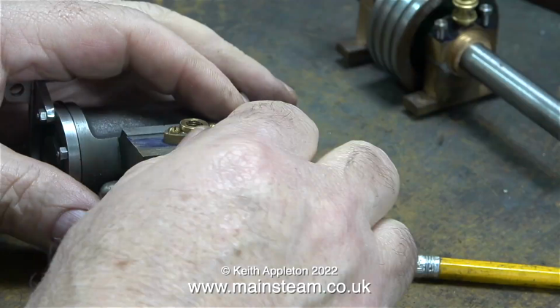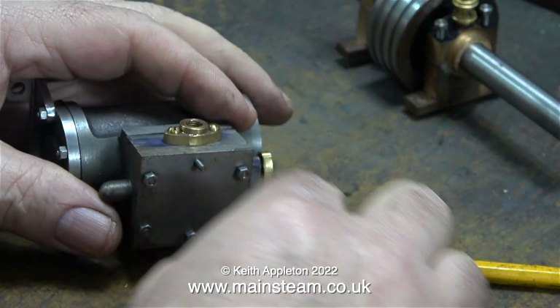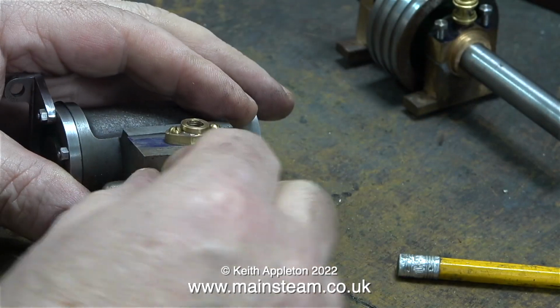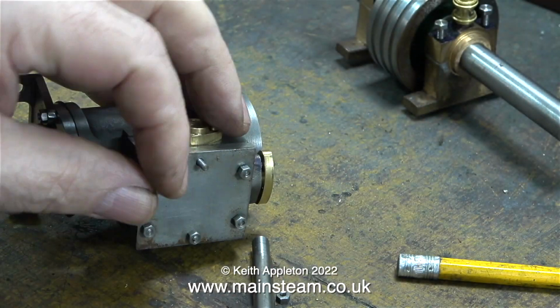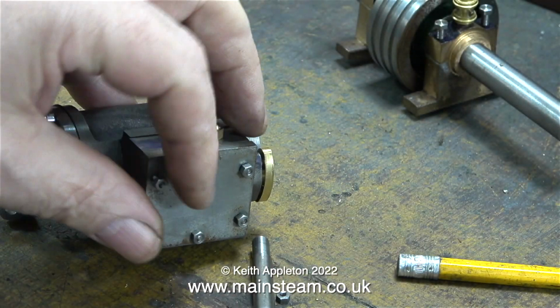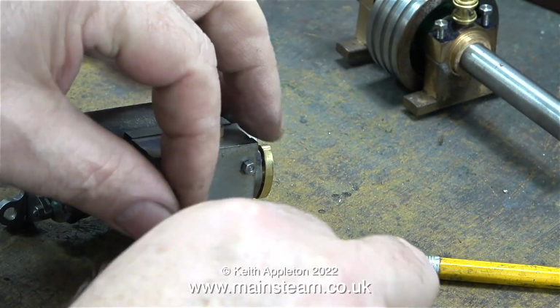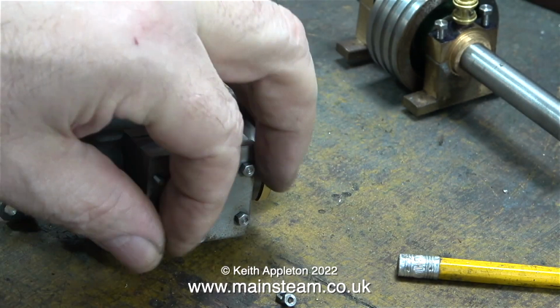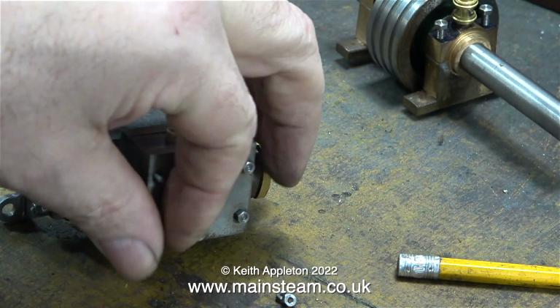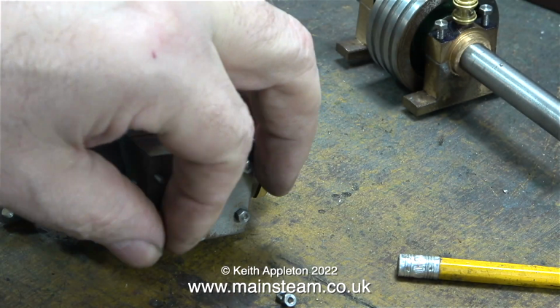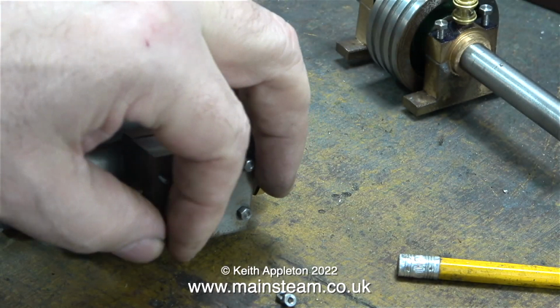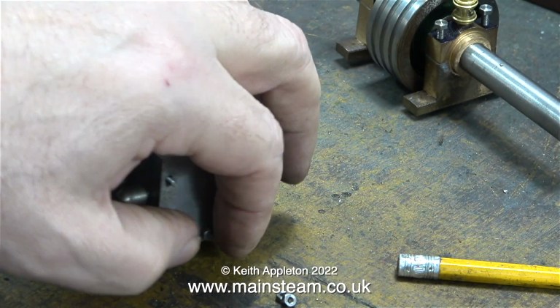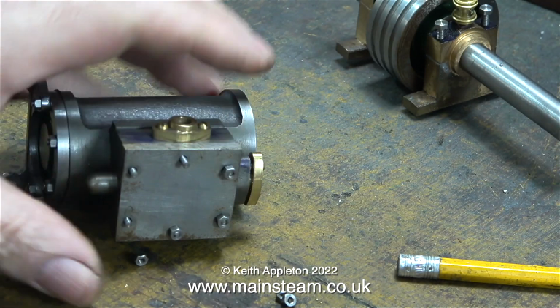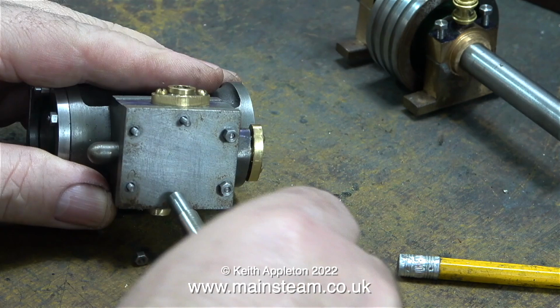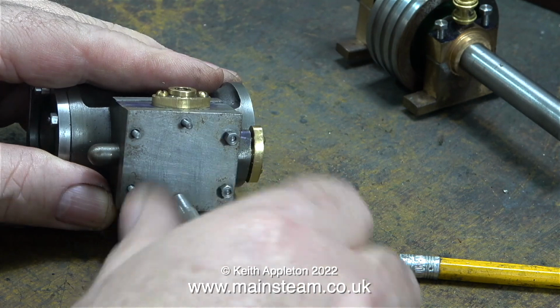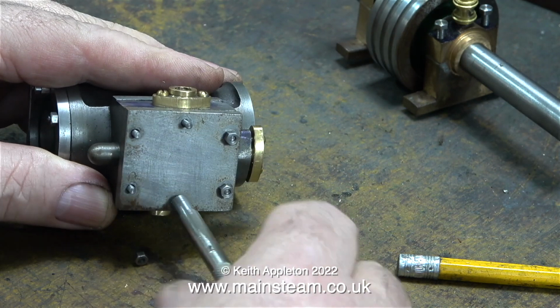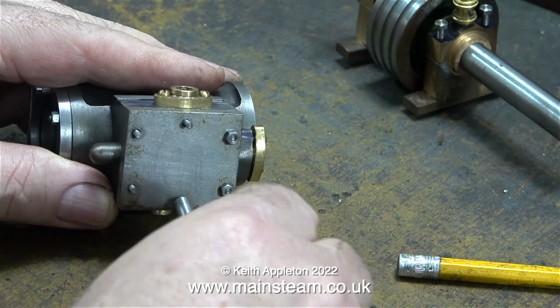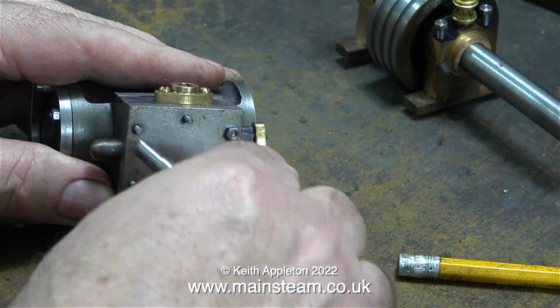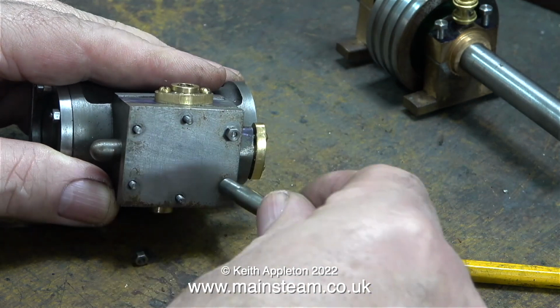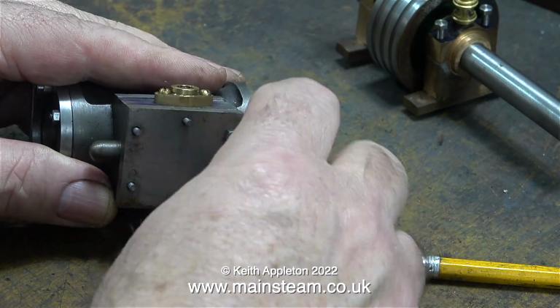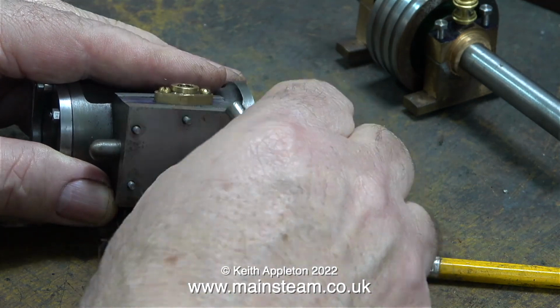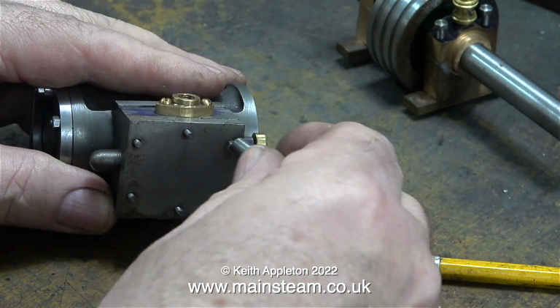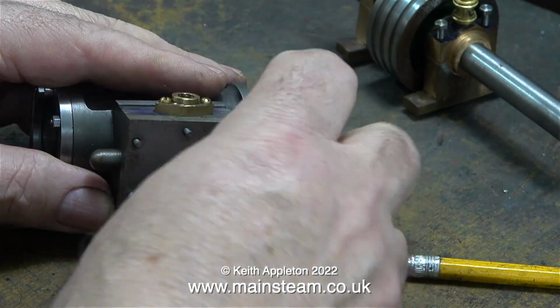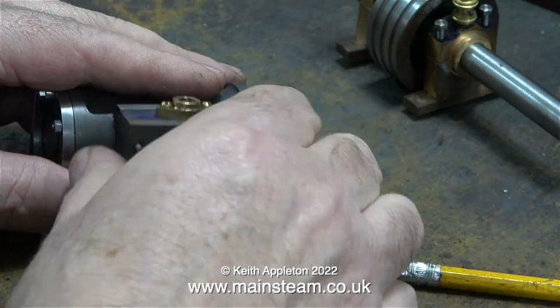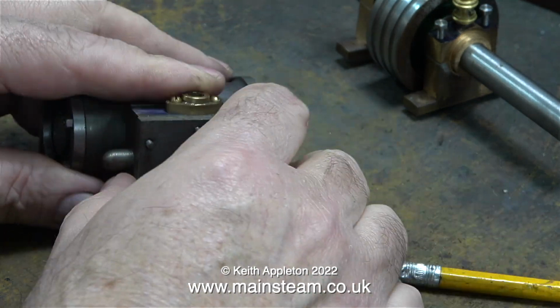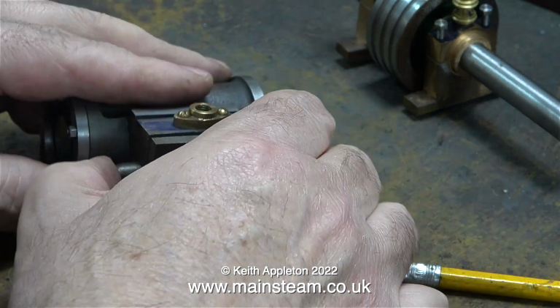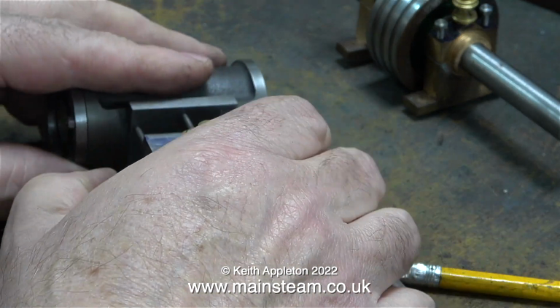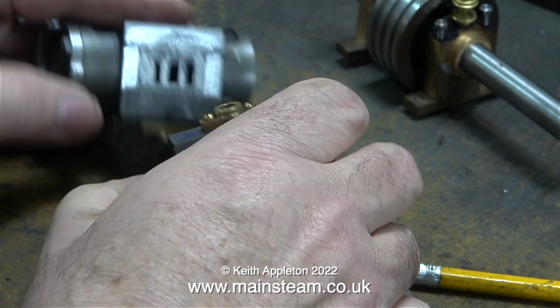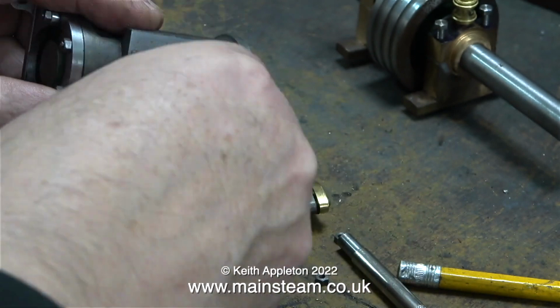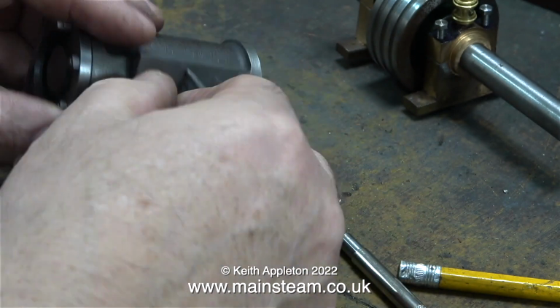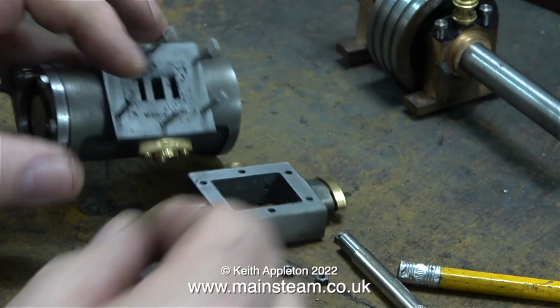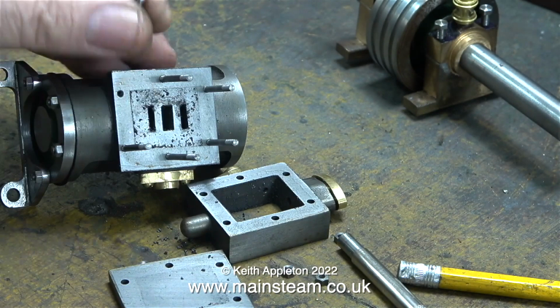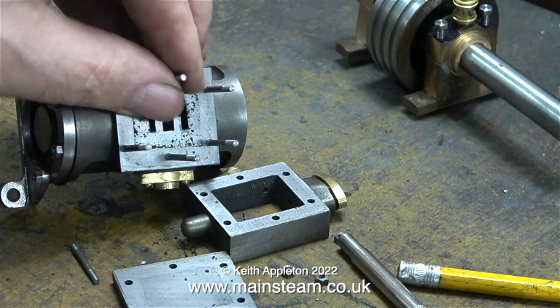At high speed, I removed the steam chest, steam chest cover, and the studs from the cylinder. I thought a speed increase was in order because this was a very simple and boring job.